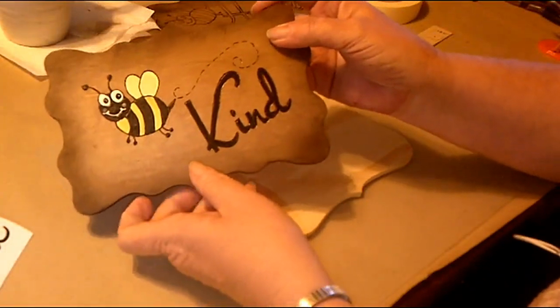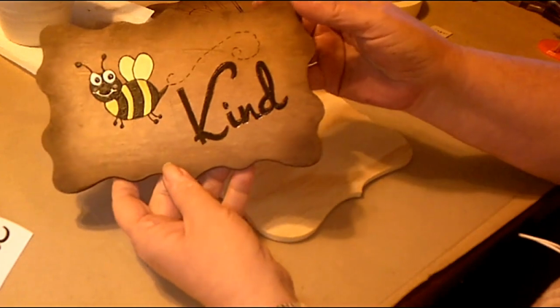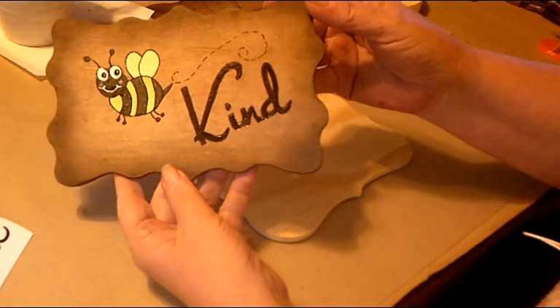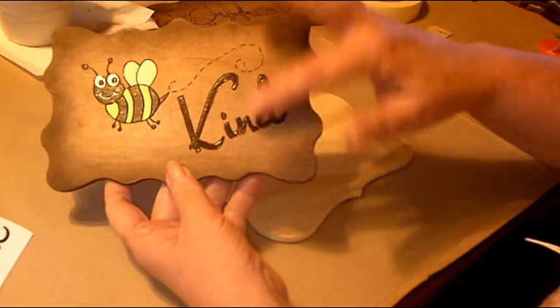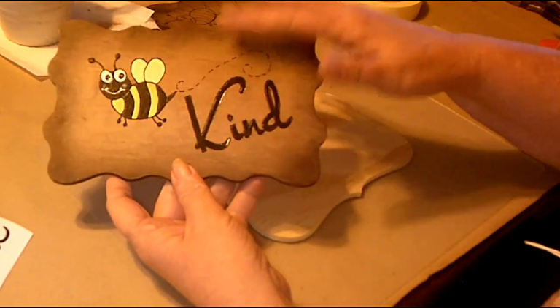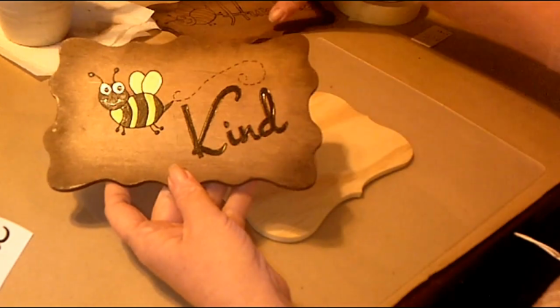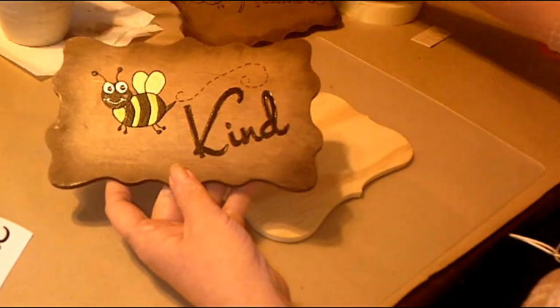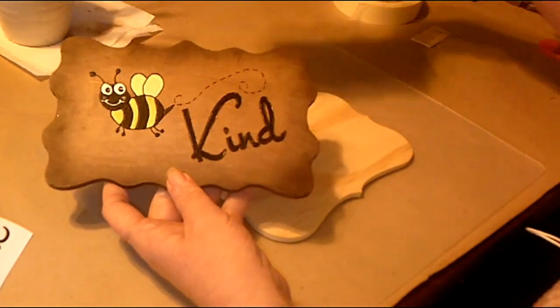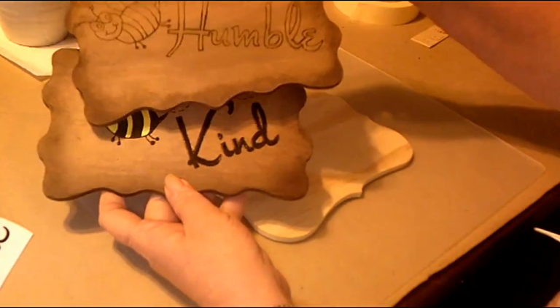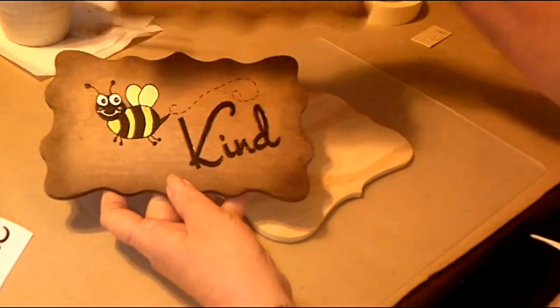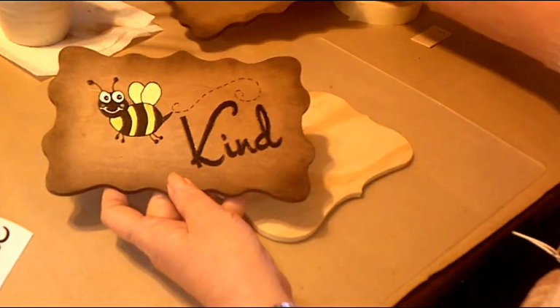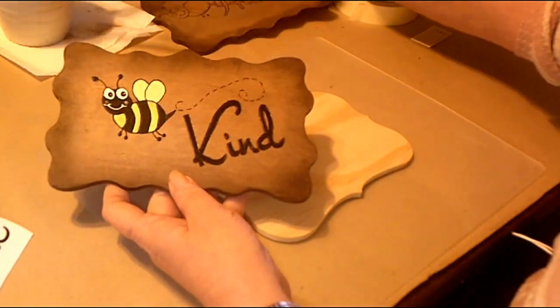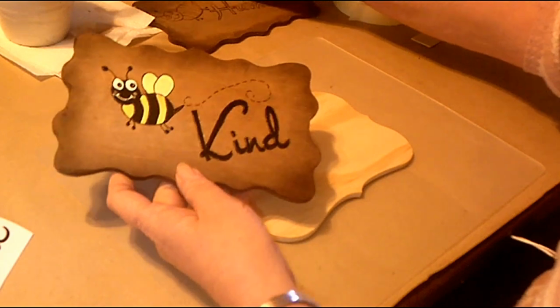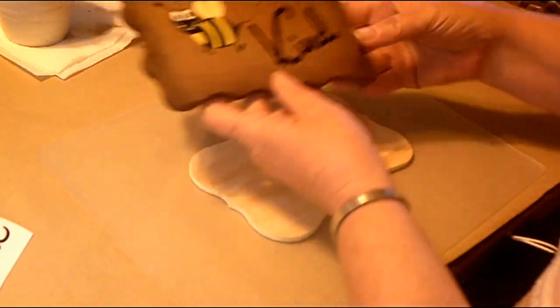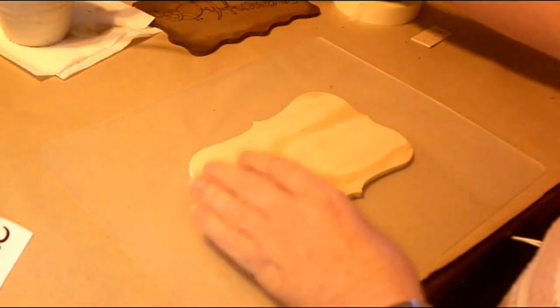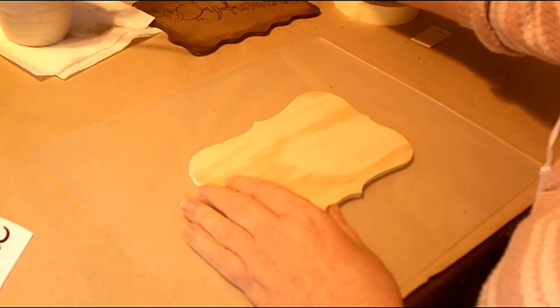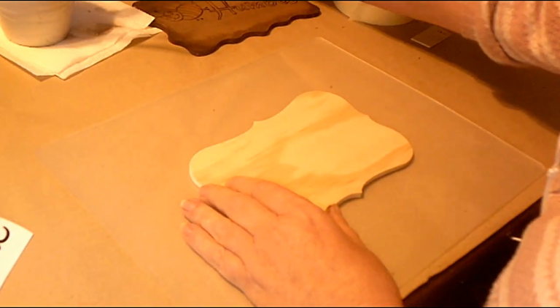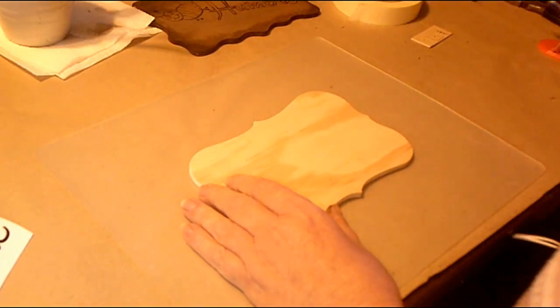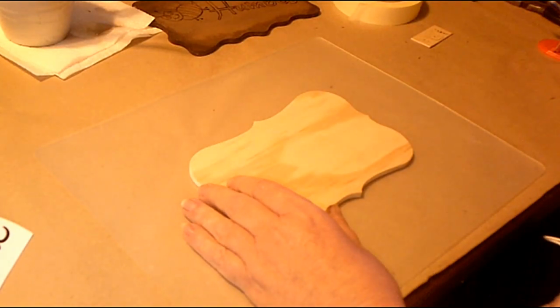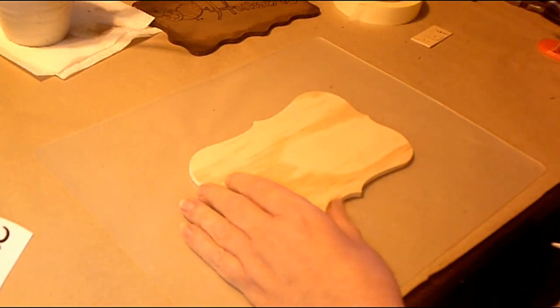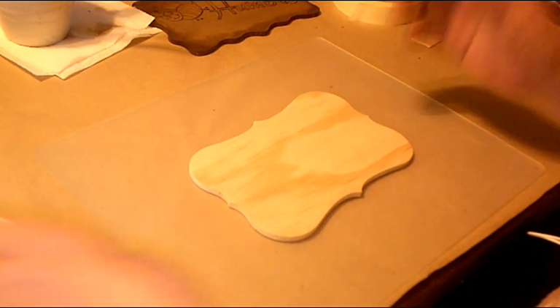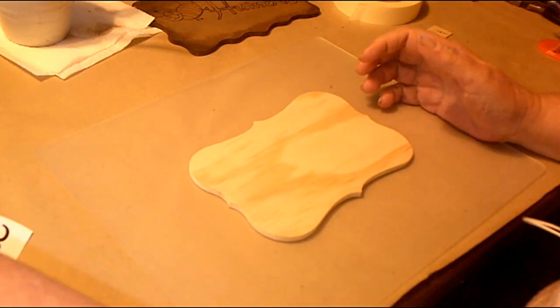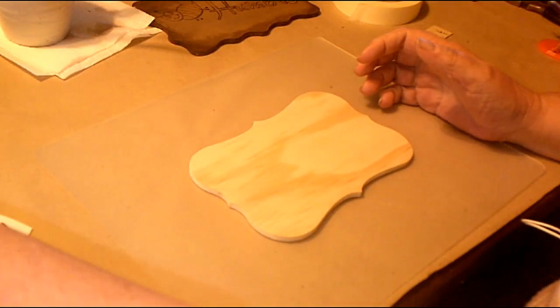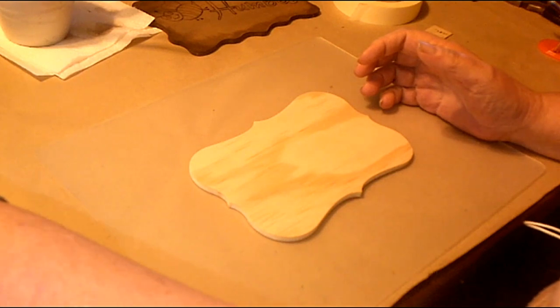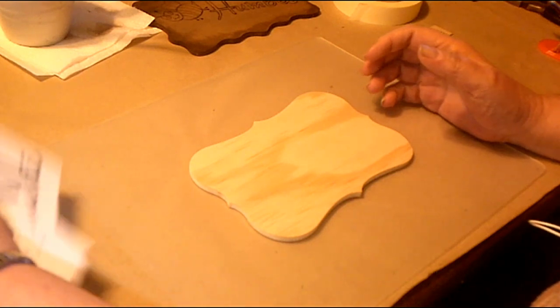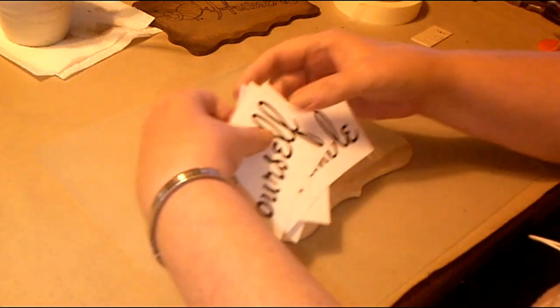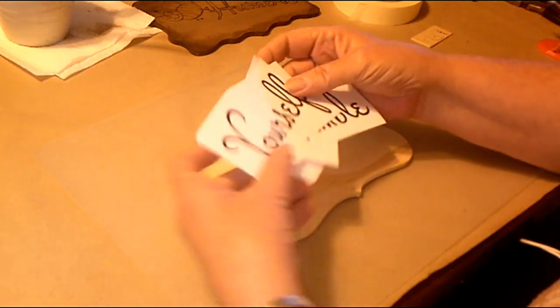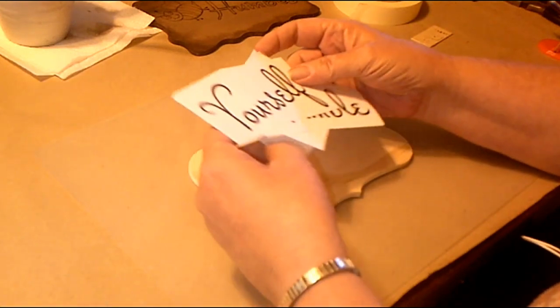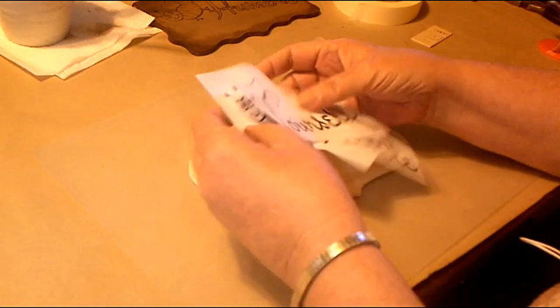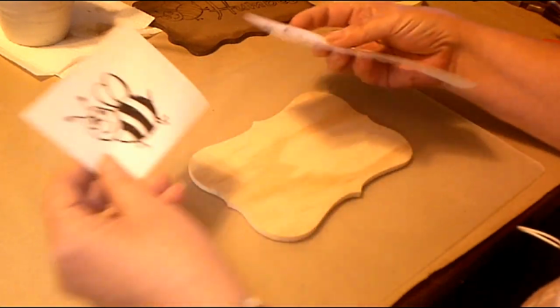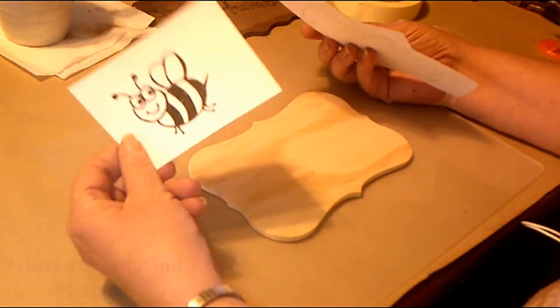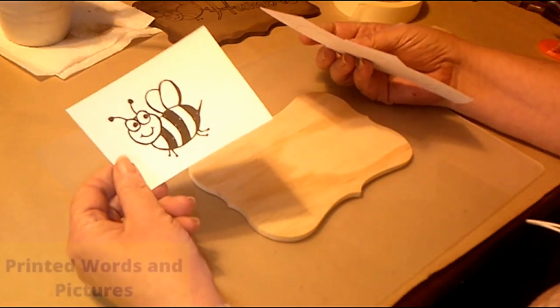I got these plaques at the Dollar Tree — so surprised that they actually had something there. I got a bunch of them and I thought, how cute would it be to not put the word 'be' but to actually show it with a picture of a bee.